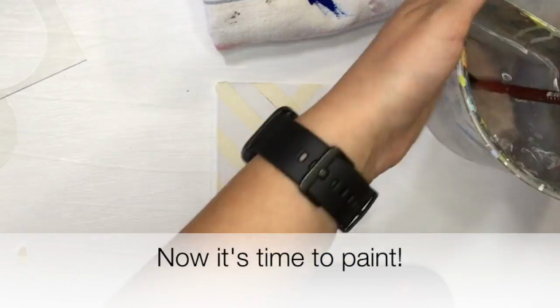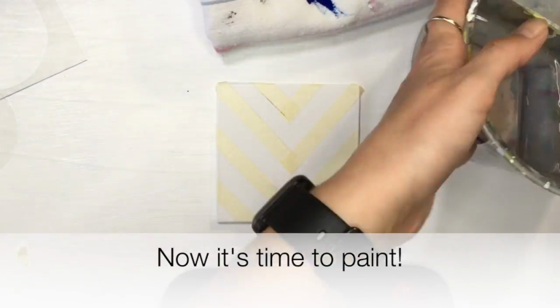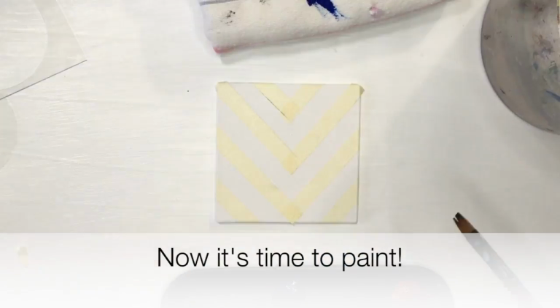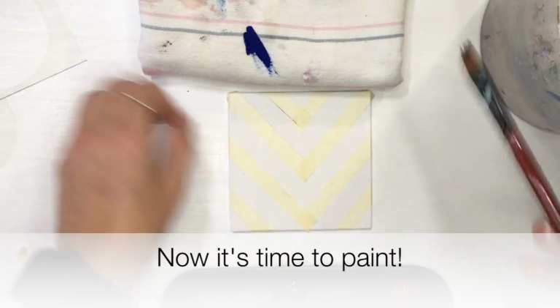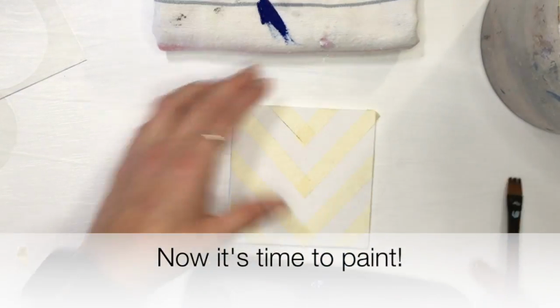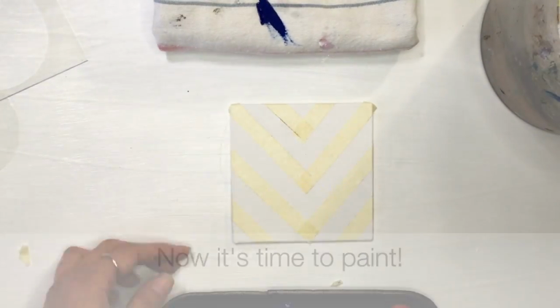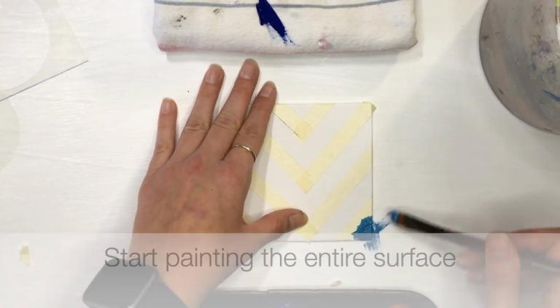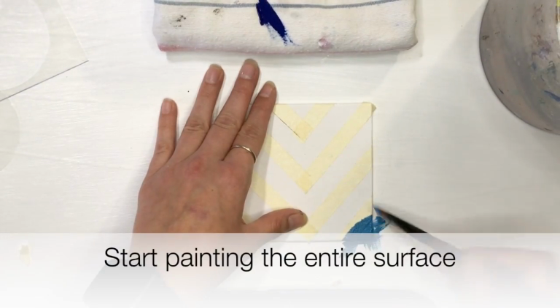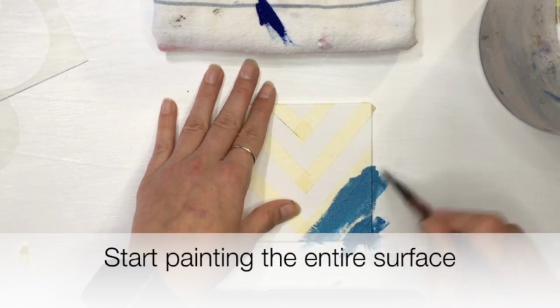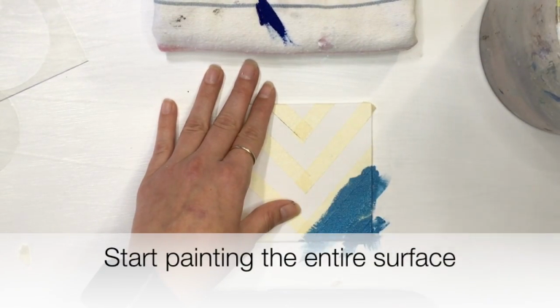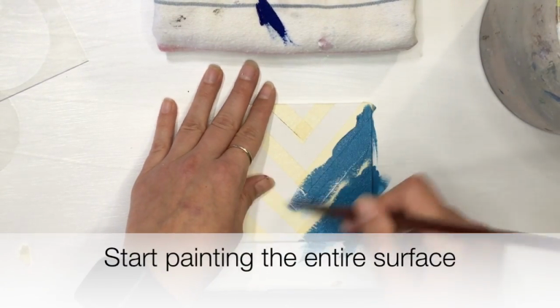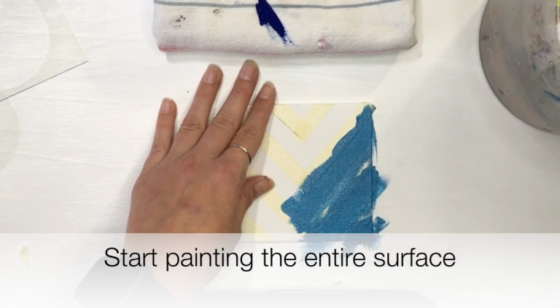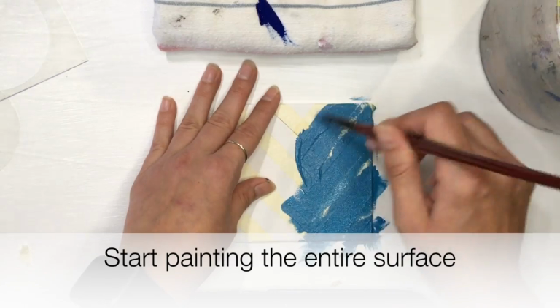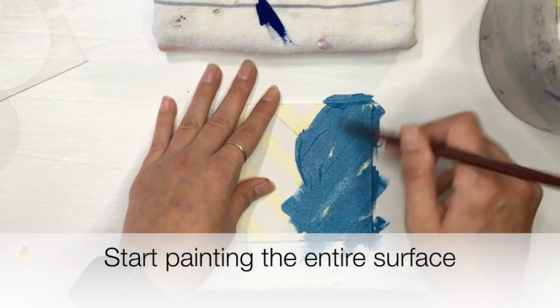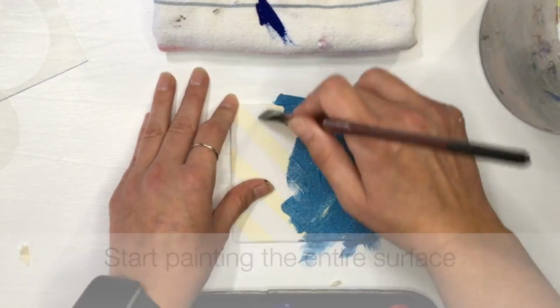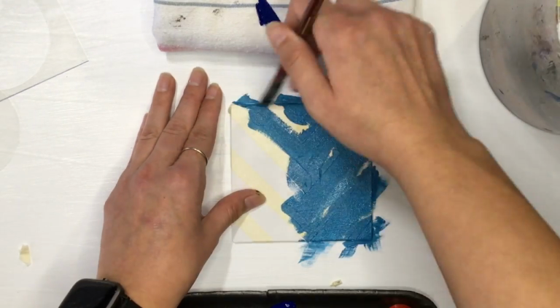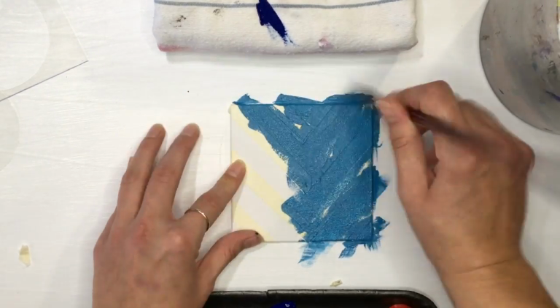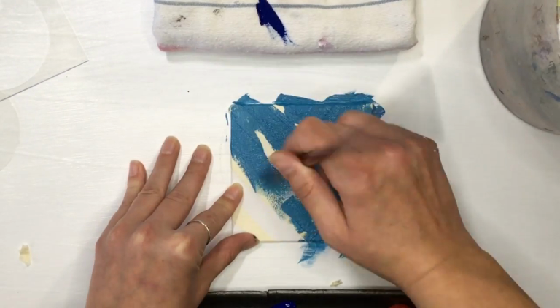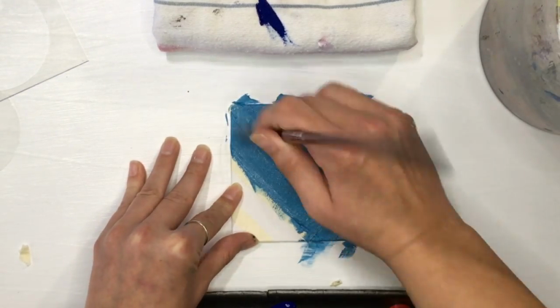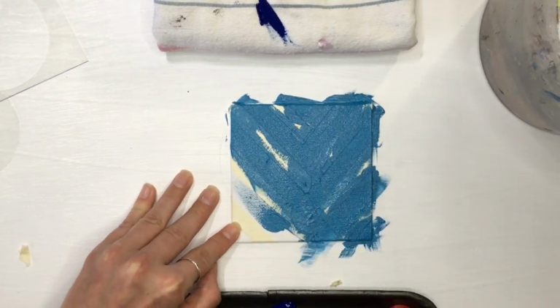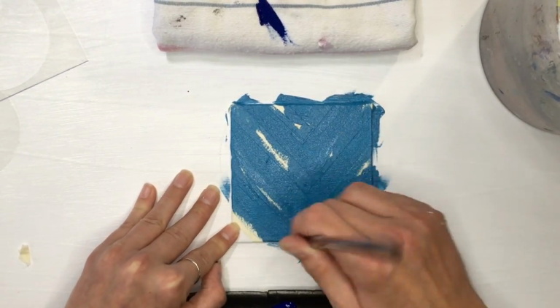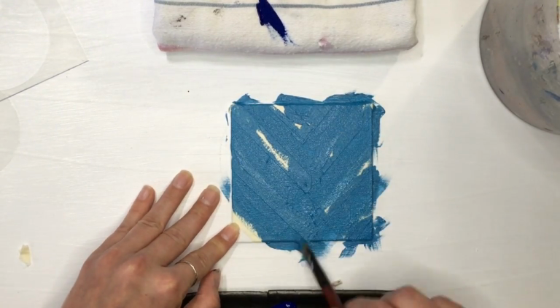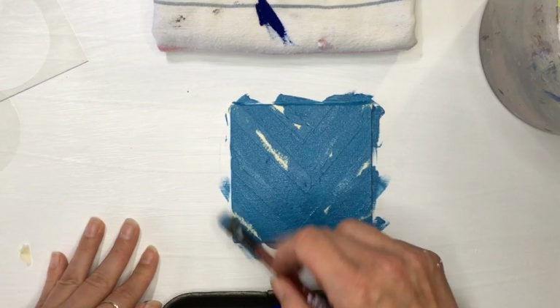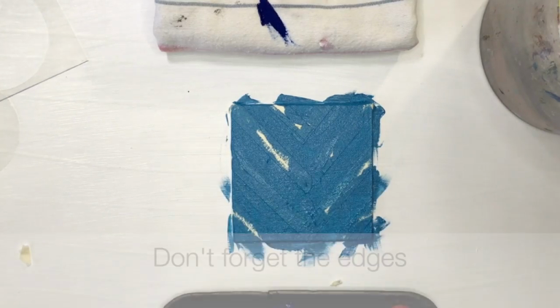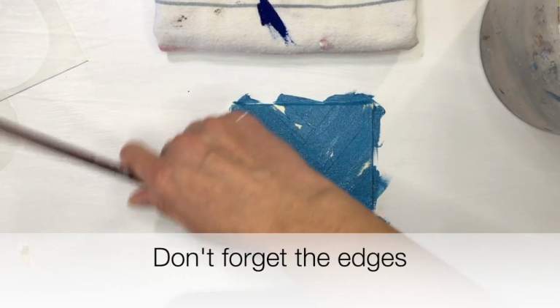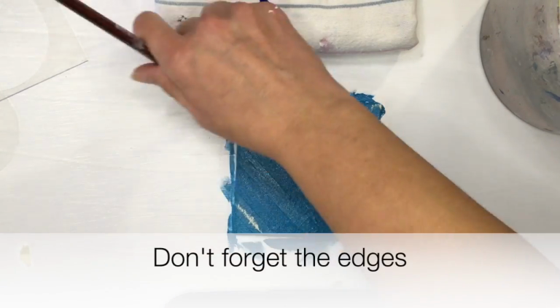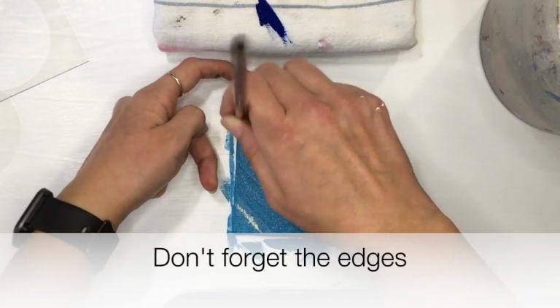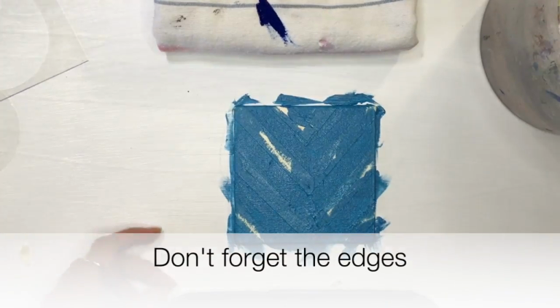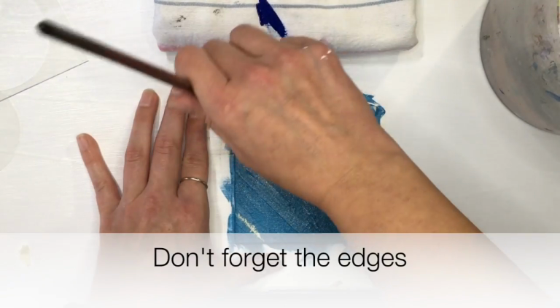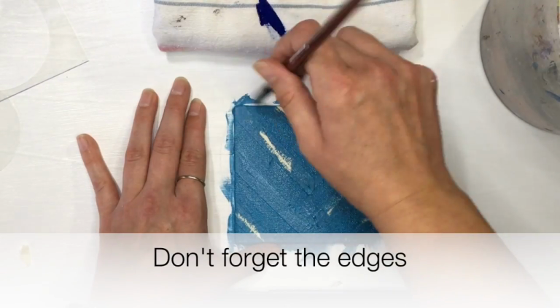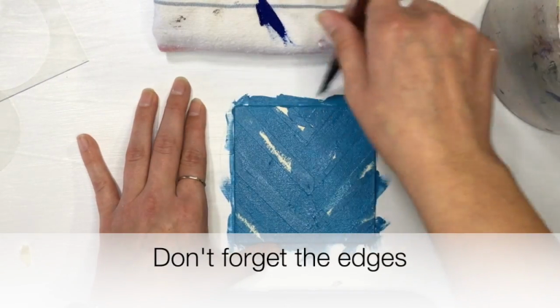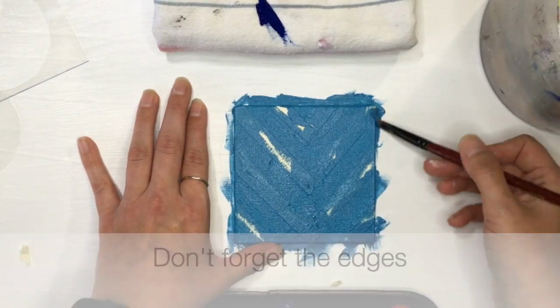Just get a paintbrush and start adding your color. You paint the whole surface — you don't have to worry about it getting on the tape, because you're just going to pull it off anyway. Be sure to get the edges; we do want to cover our edges.